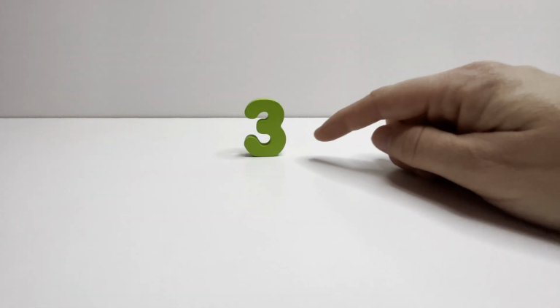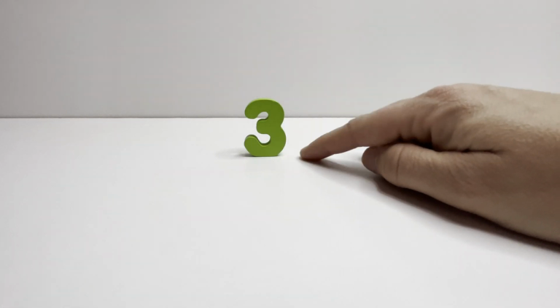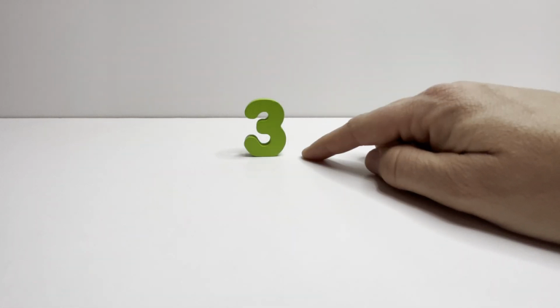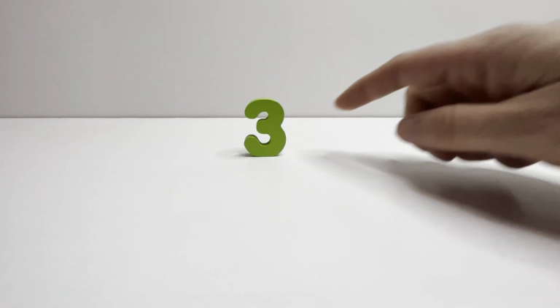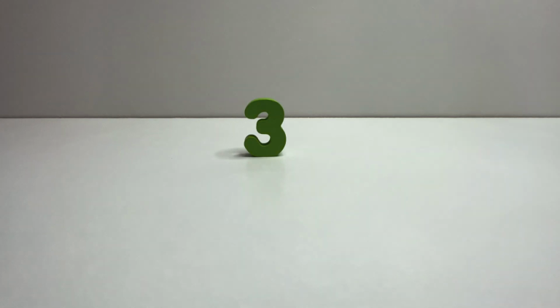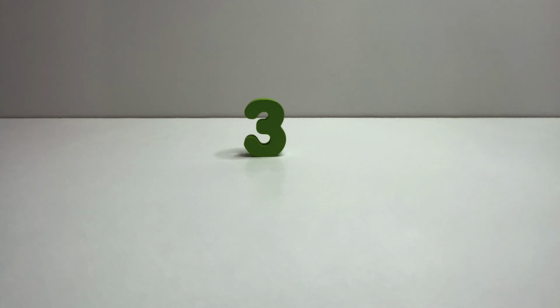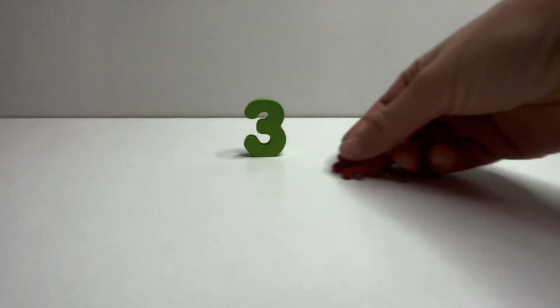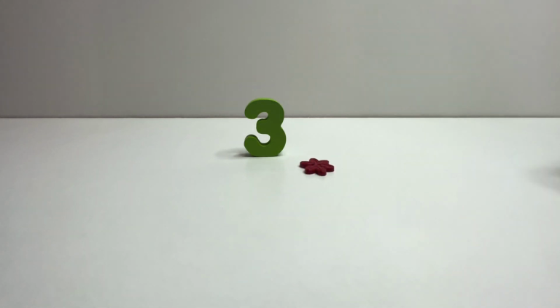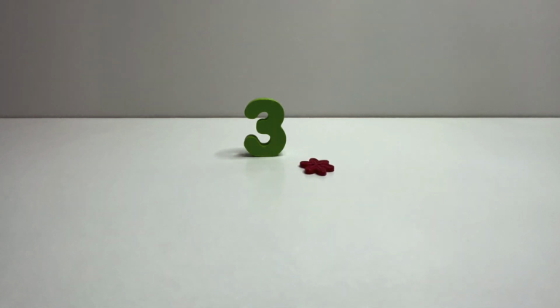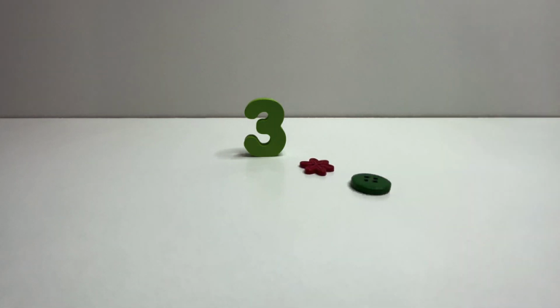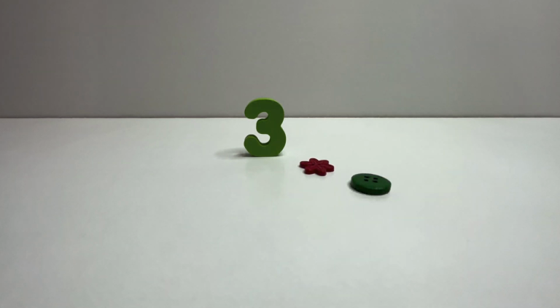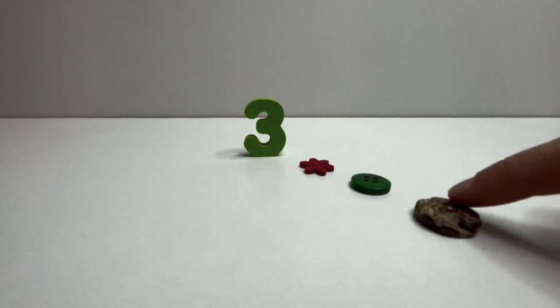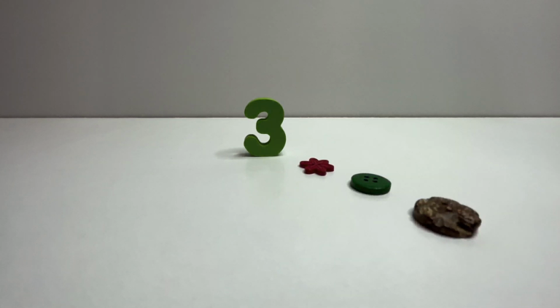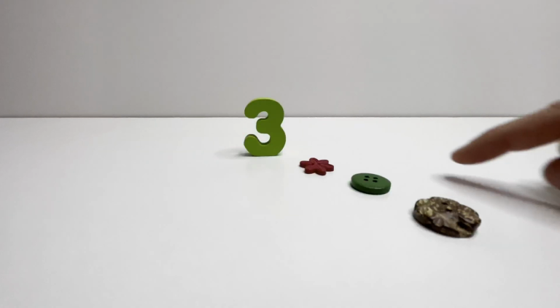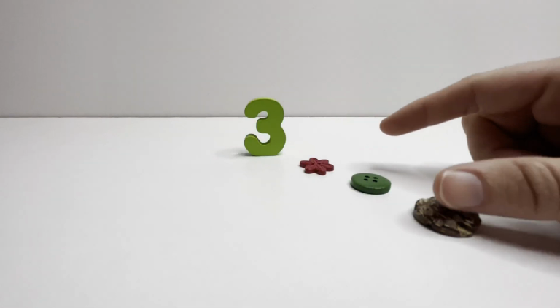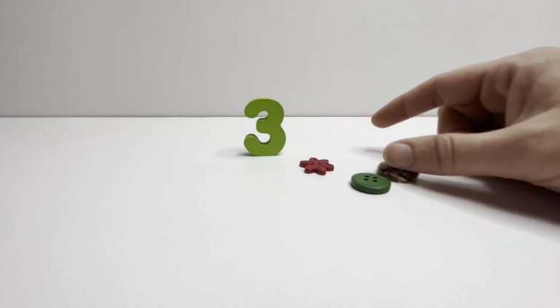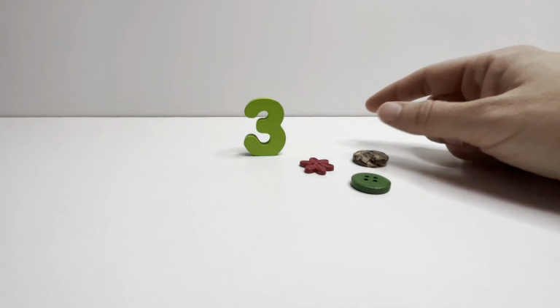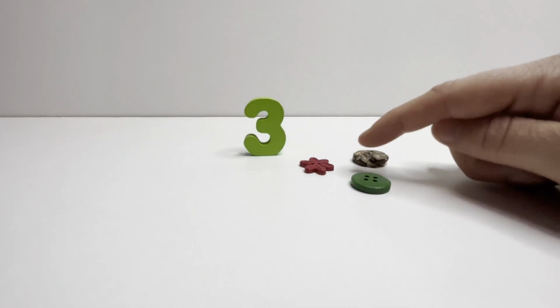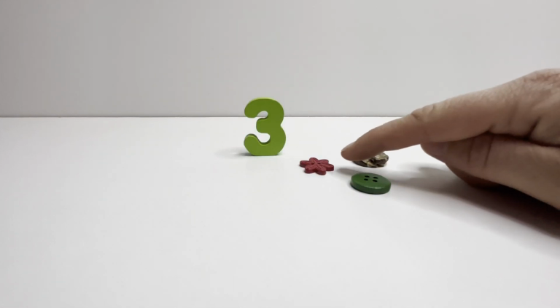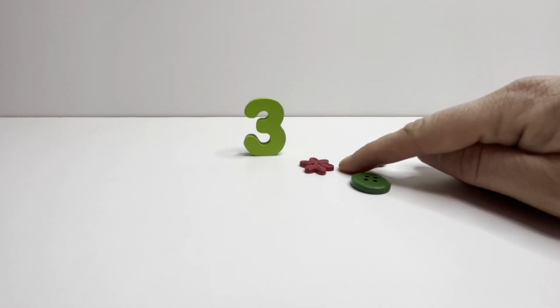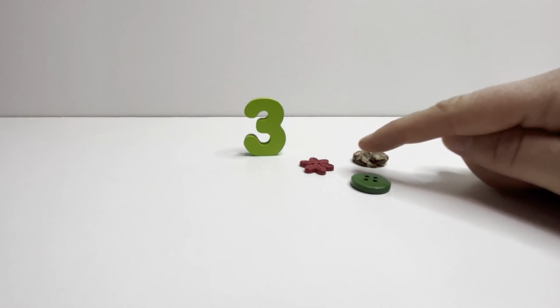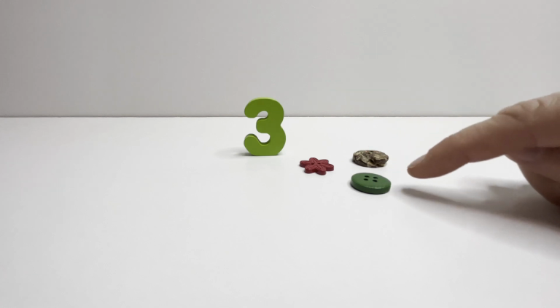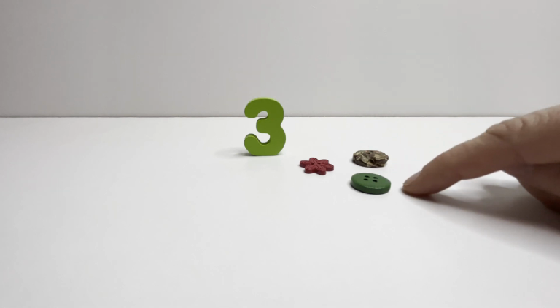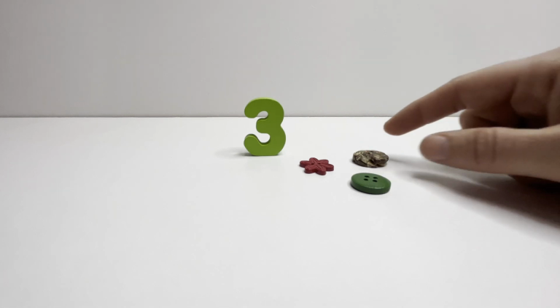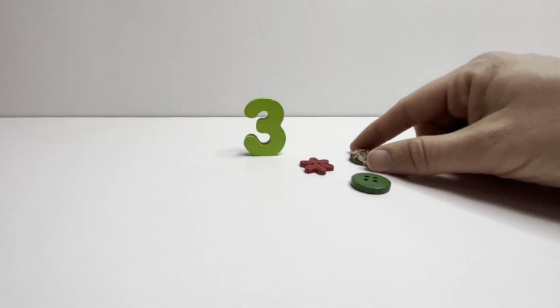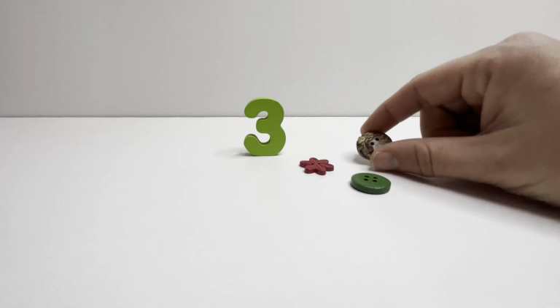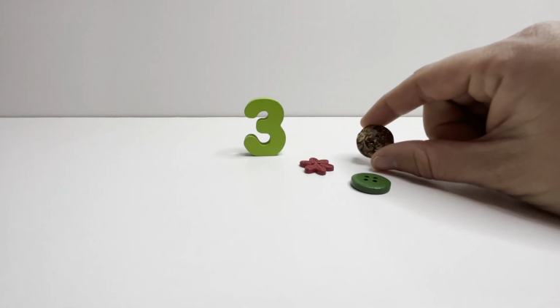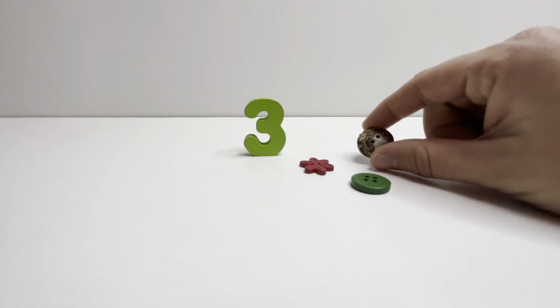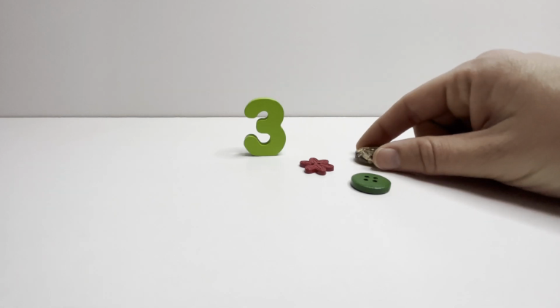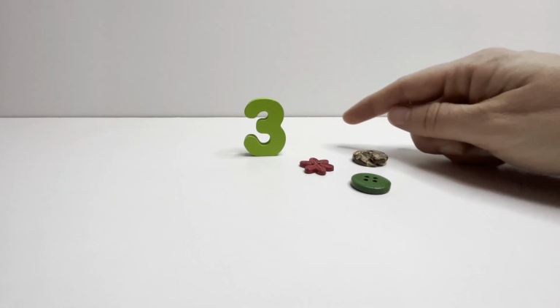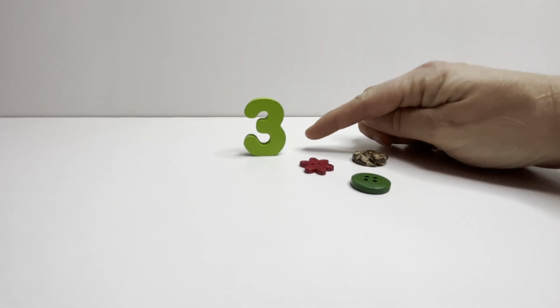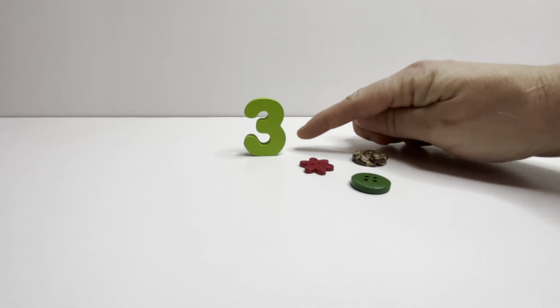Three. Three buttons. One. Two. Three. Three.